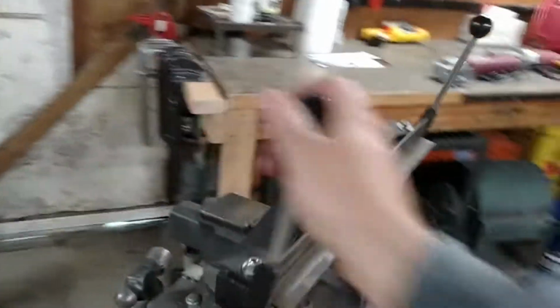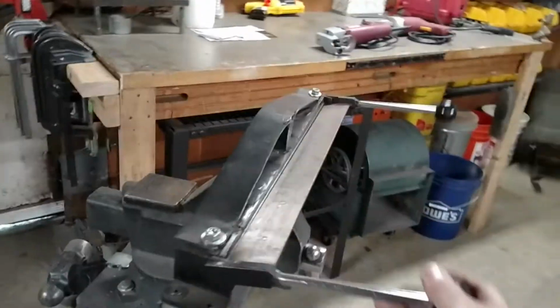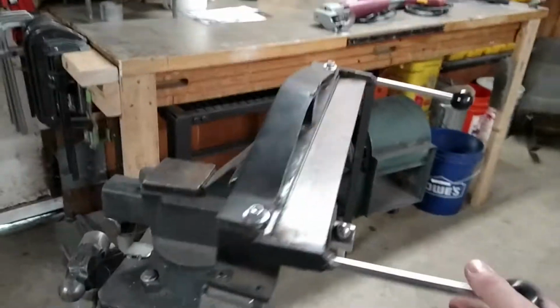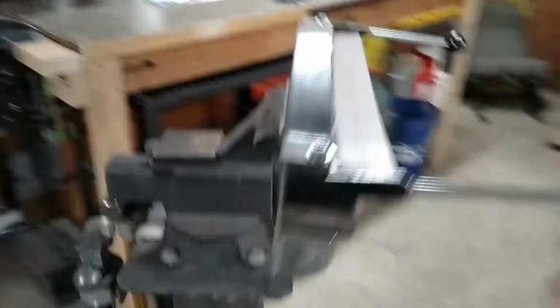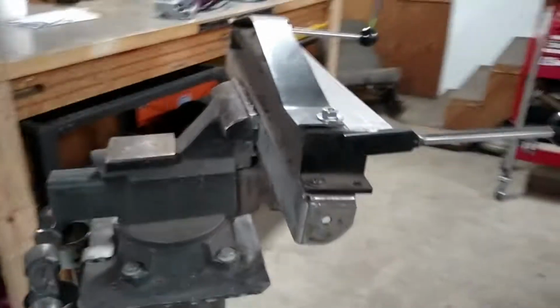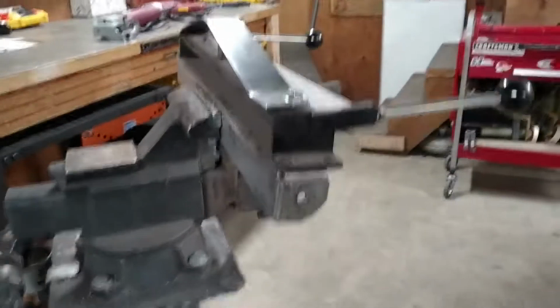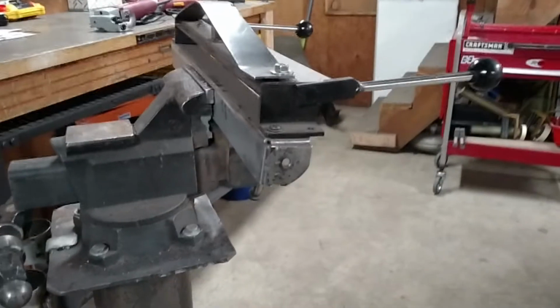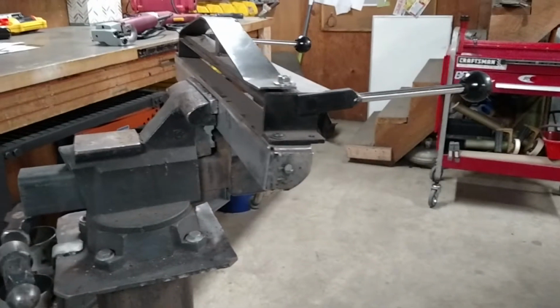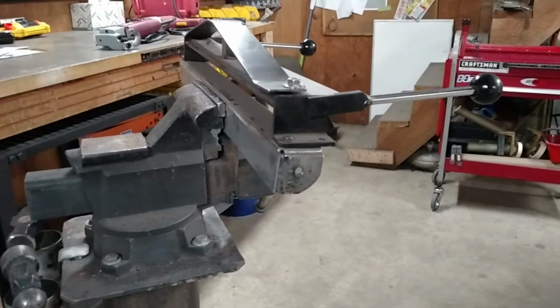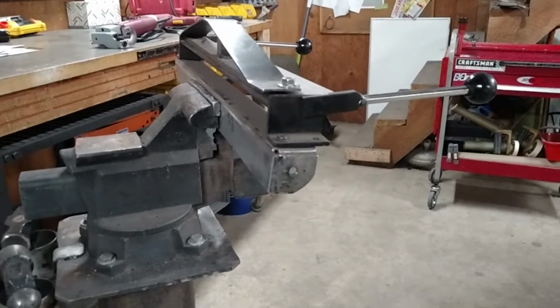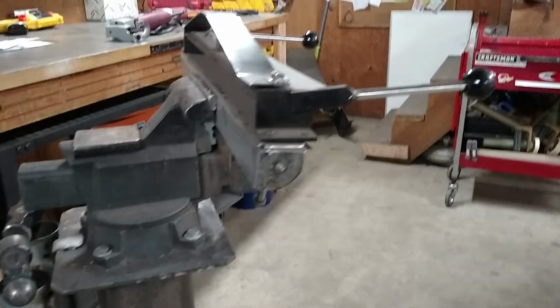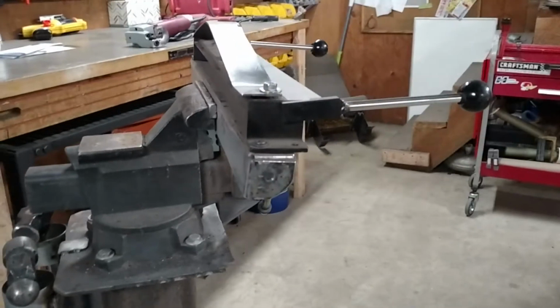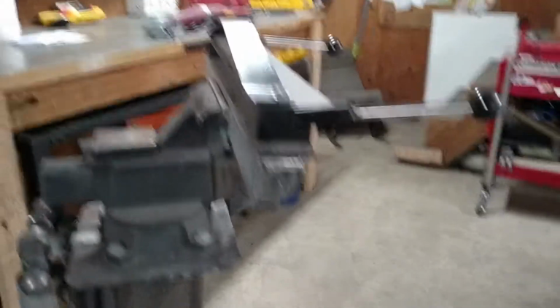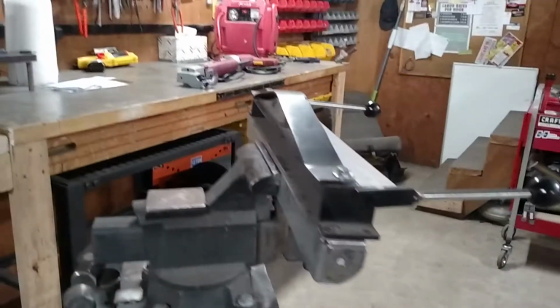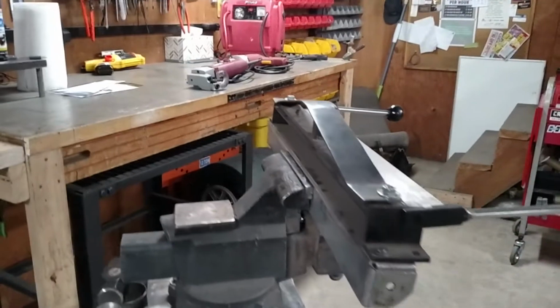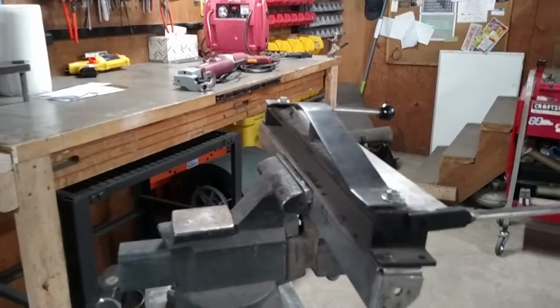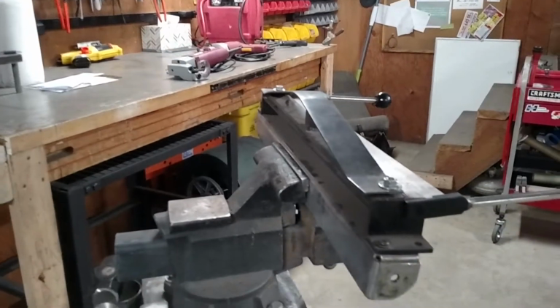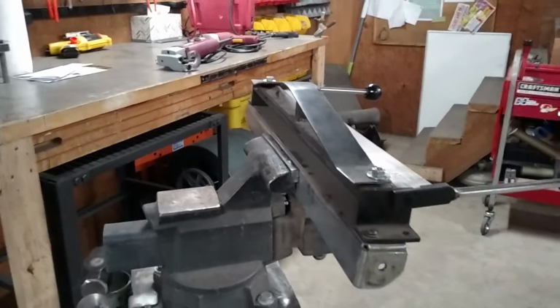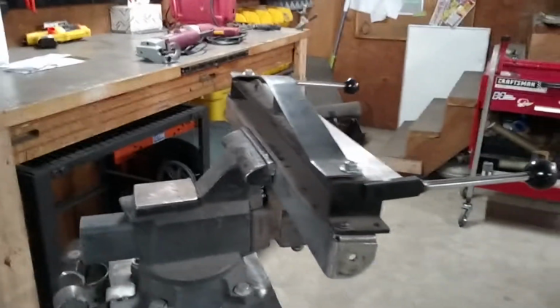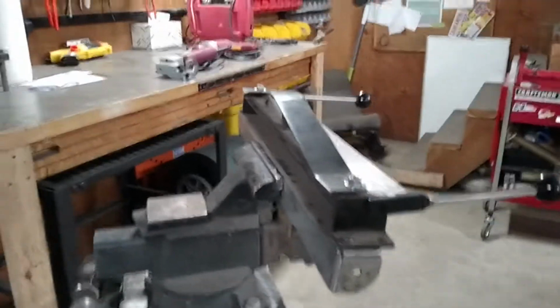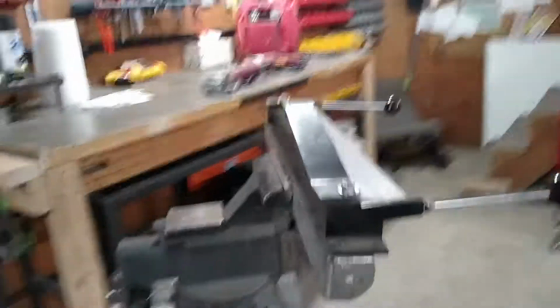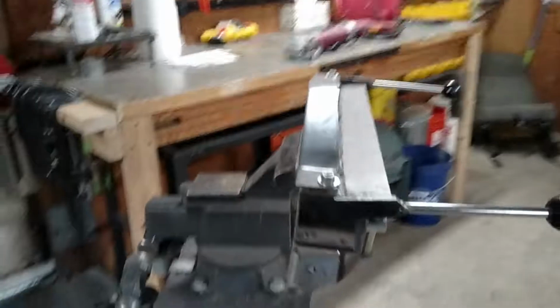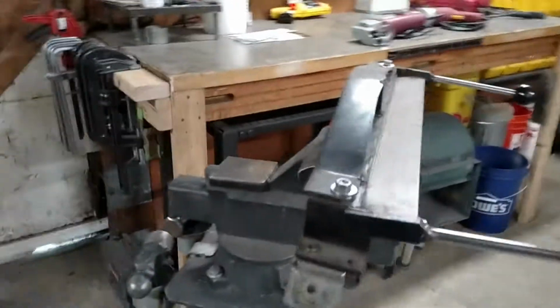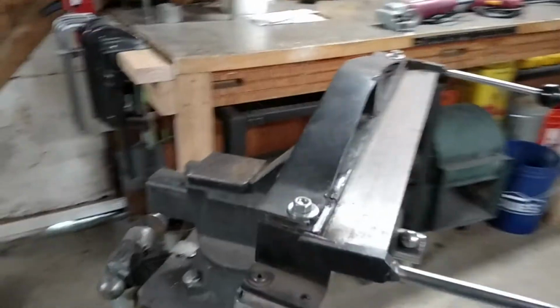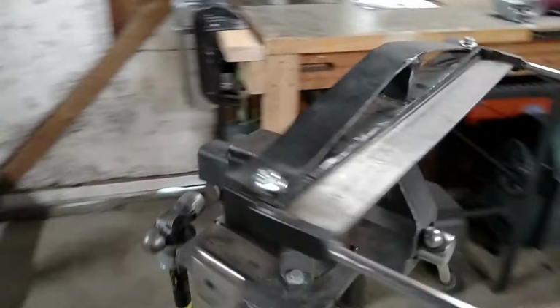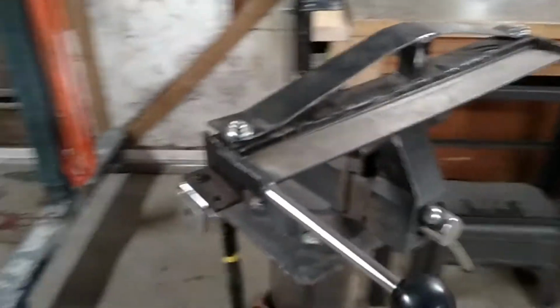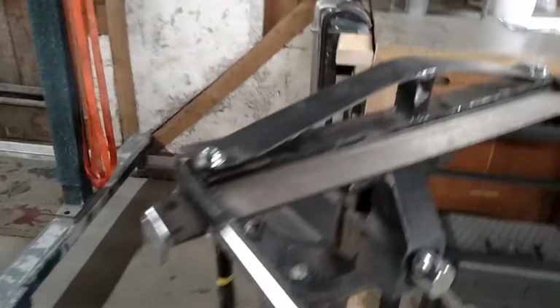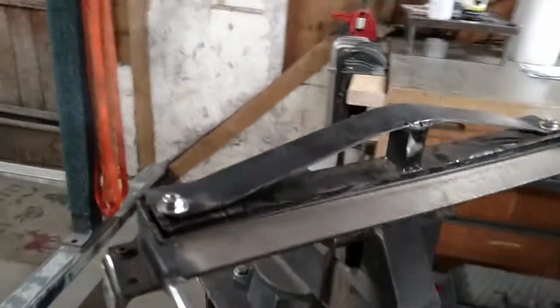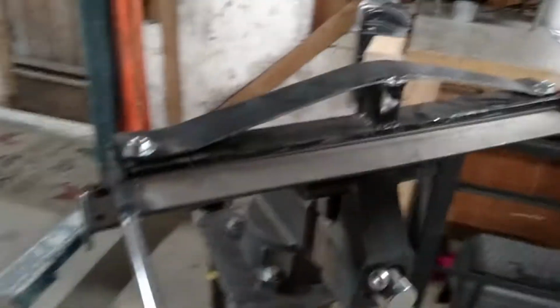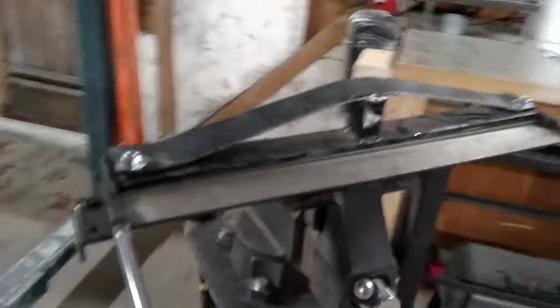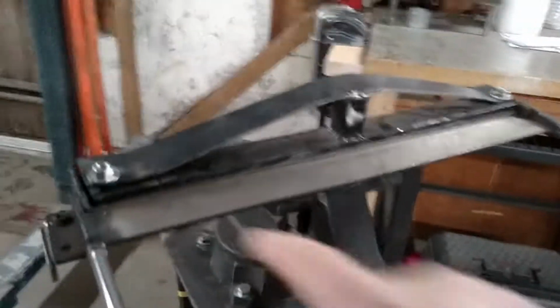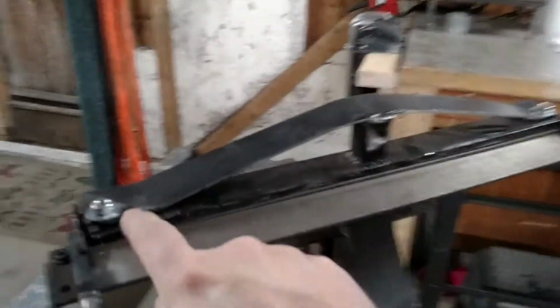The first thing I did was I made a cheap little mount and bolted it right to that, so it could fit into a vise, so you can make it mobile.